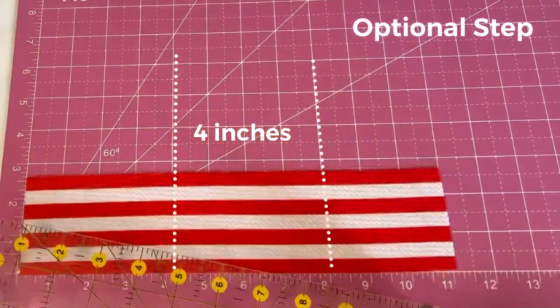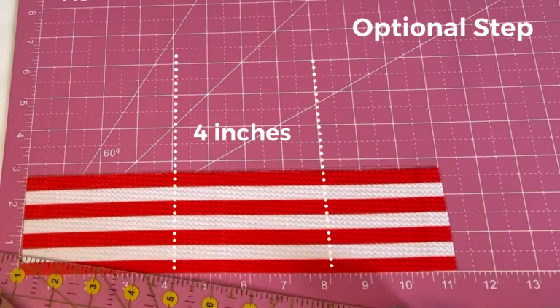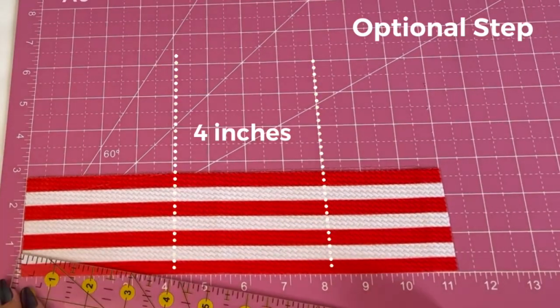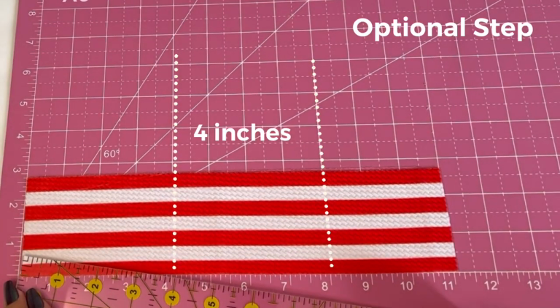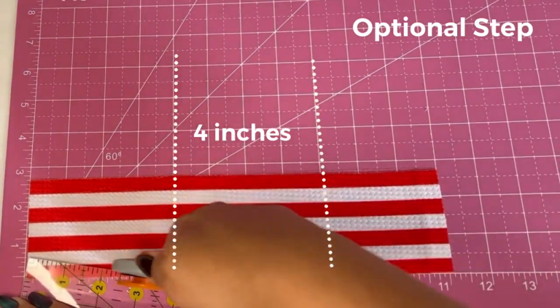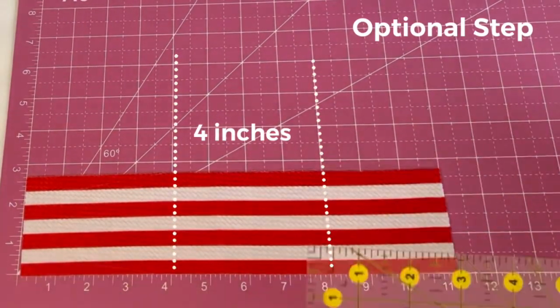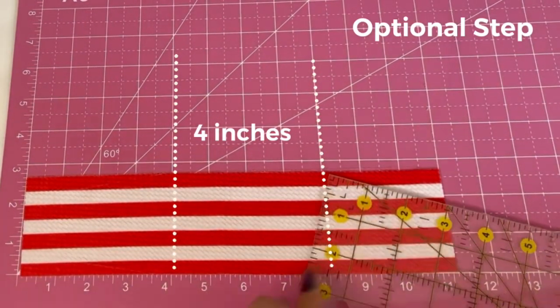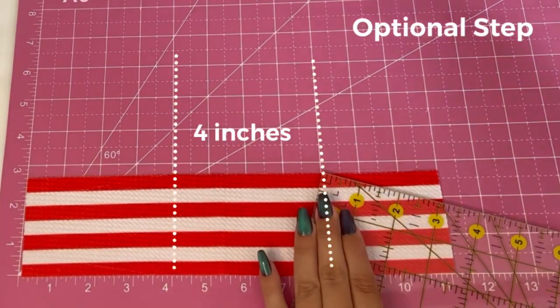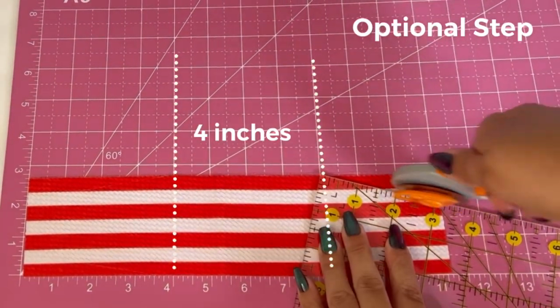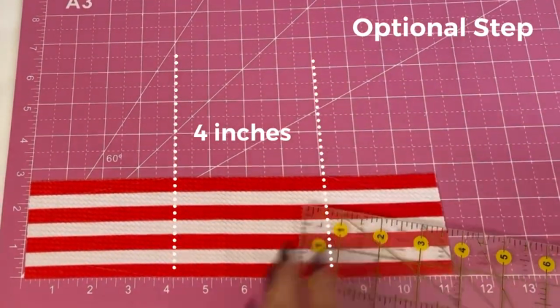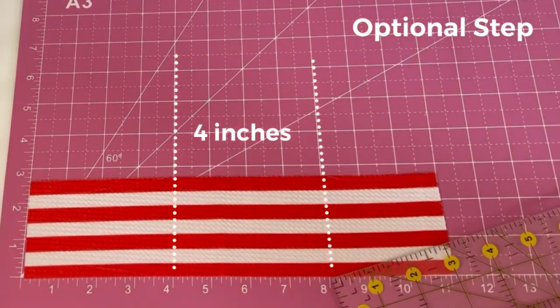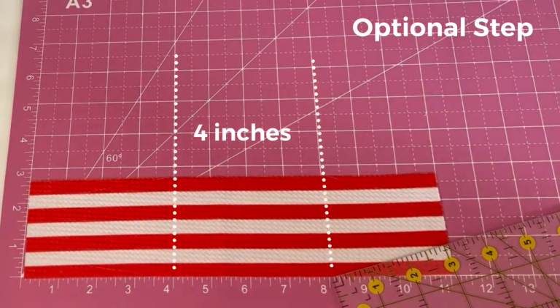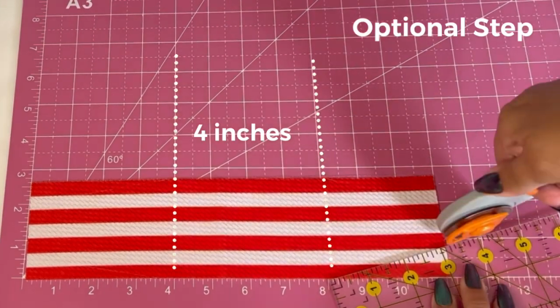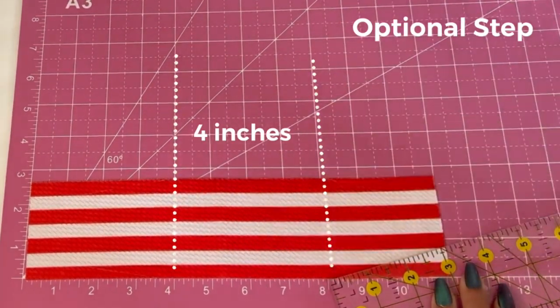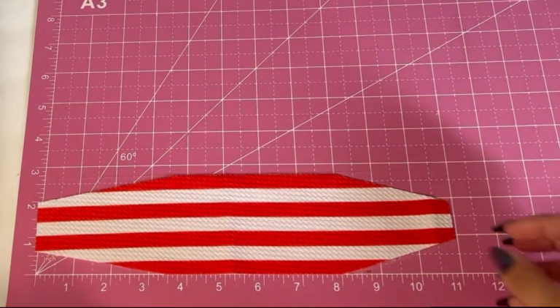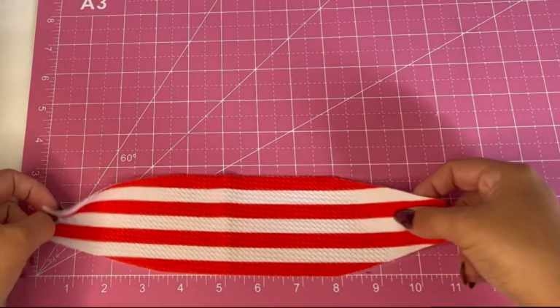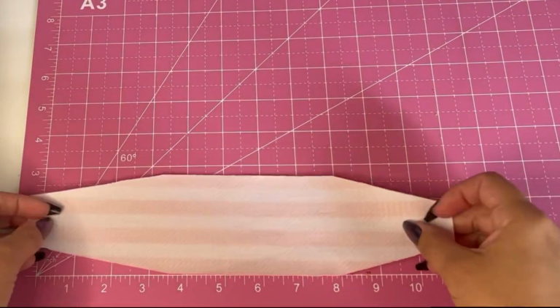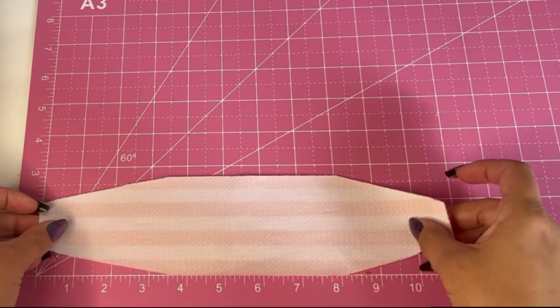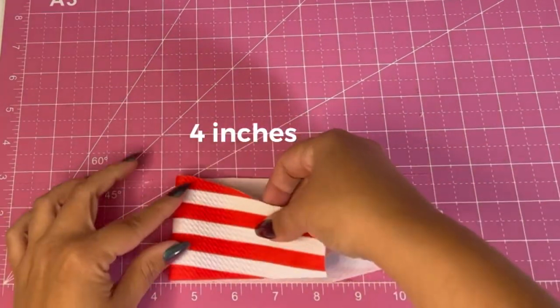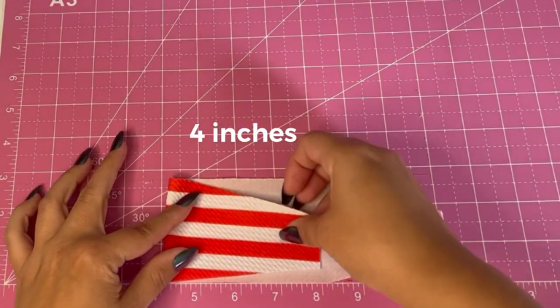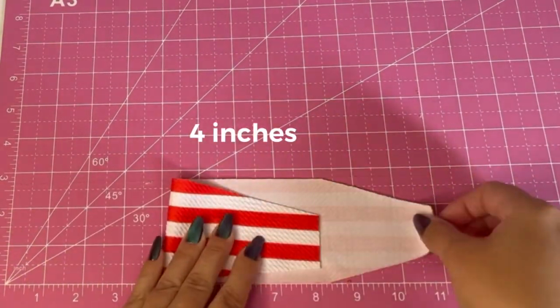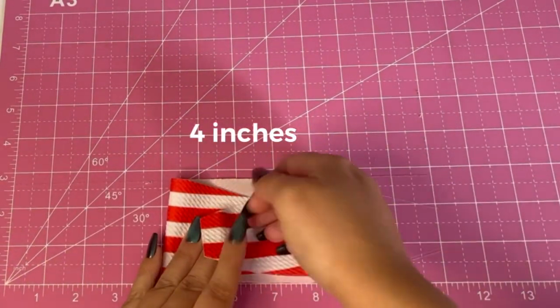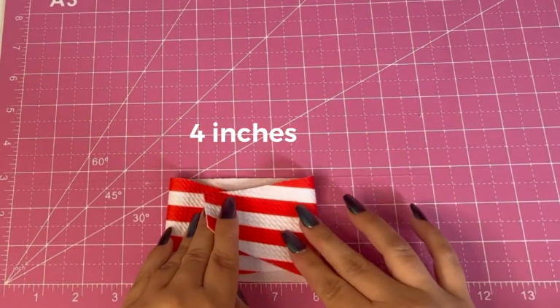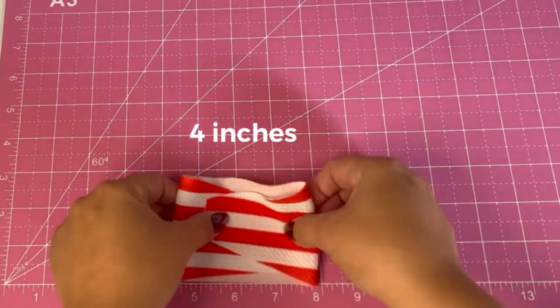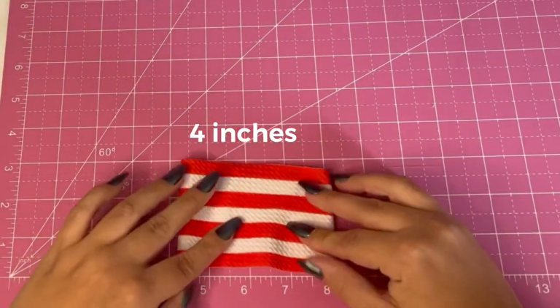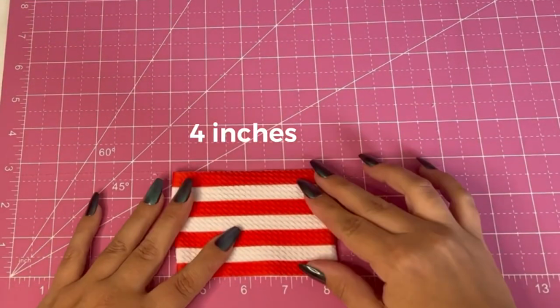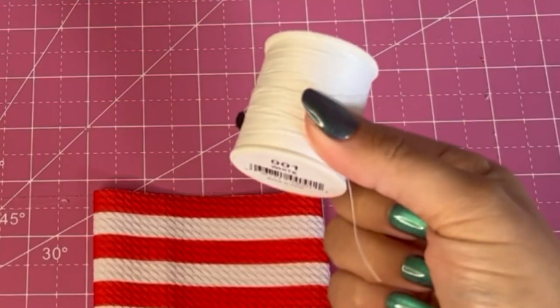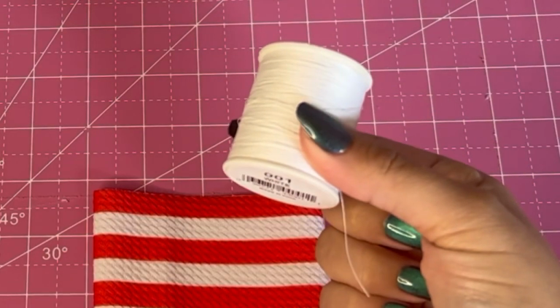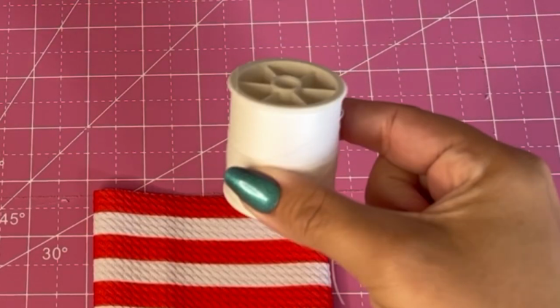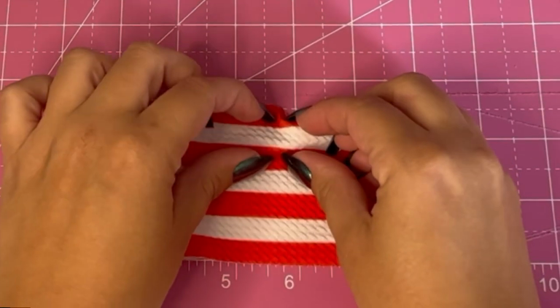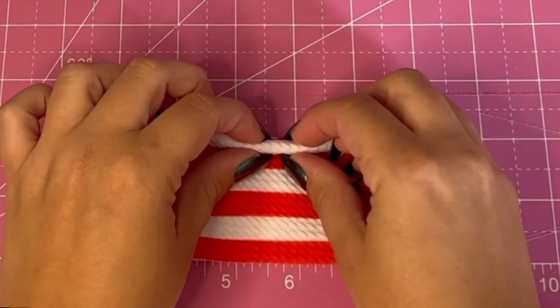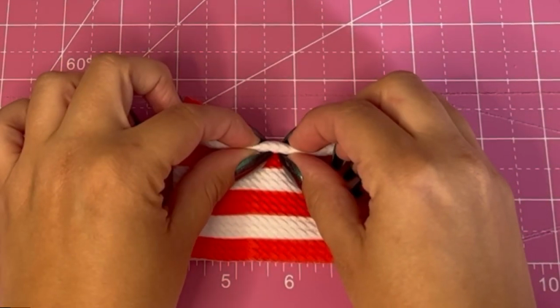This next step is completely optional. This bow is going to end up being four inches across and I'm just cutting off a little extra off the sides. No matter if you choose to do that step or not, you're just going to fold your fabric like this so it's four inches across and grab some thread.